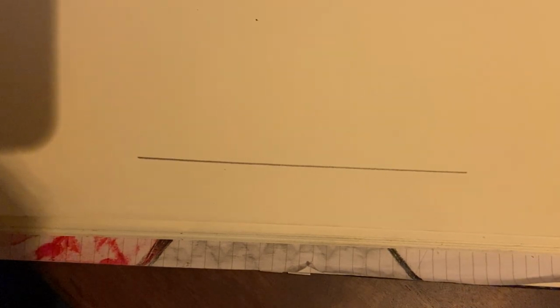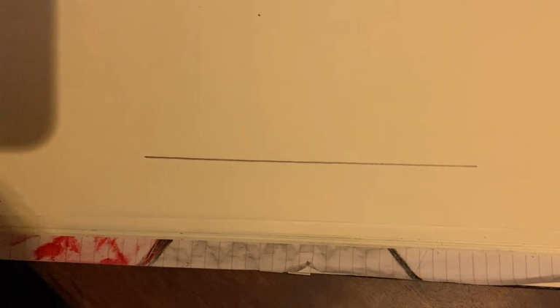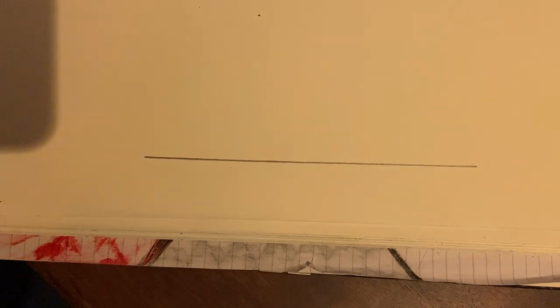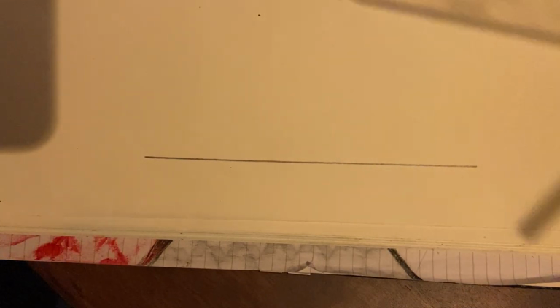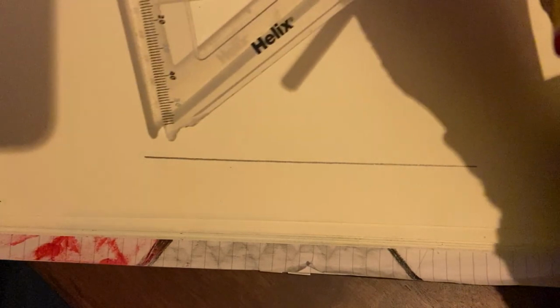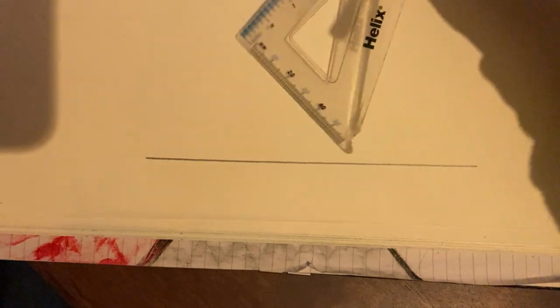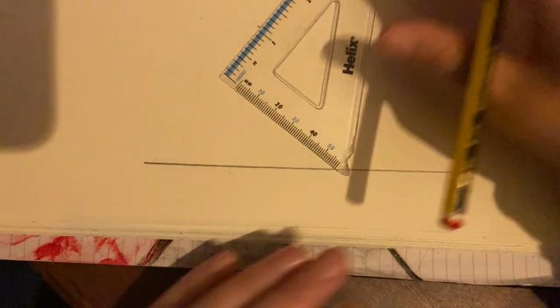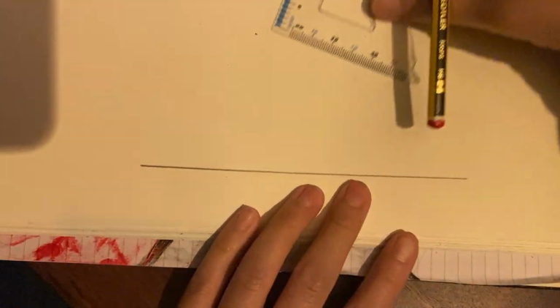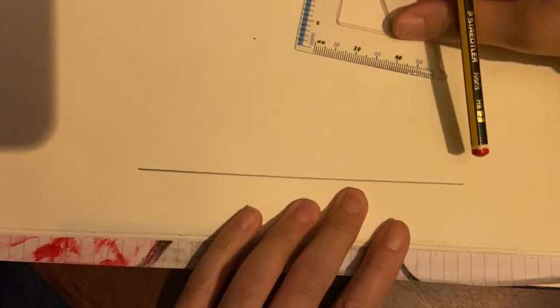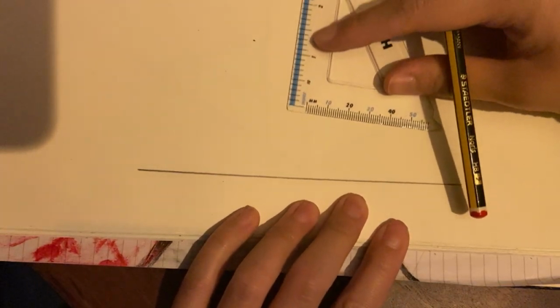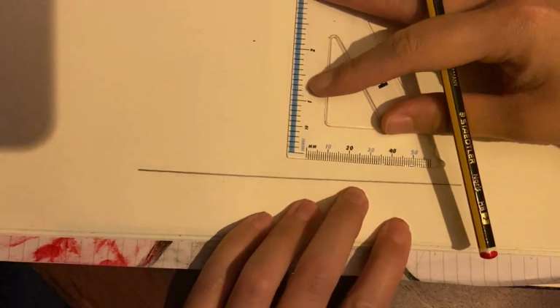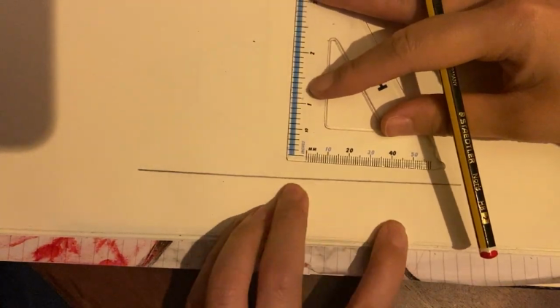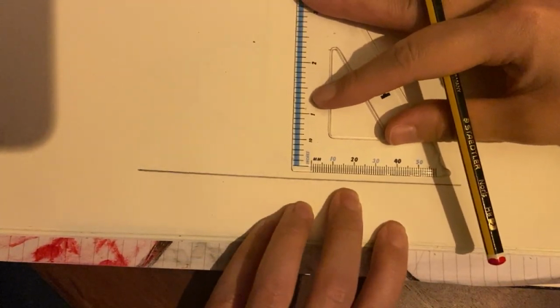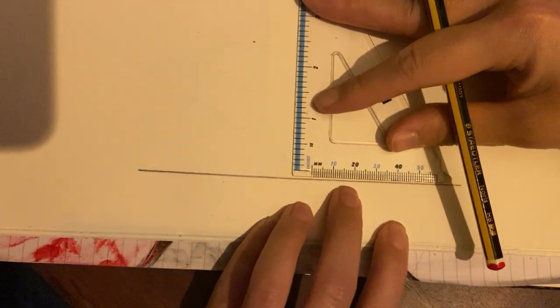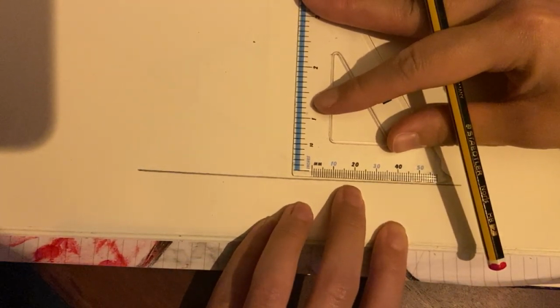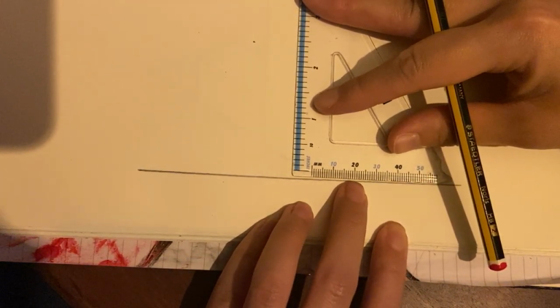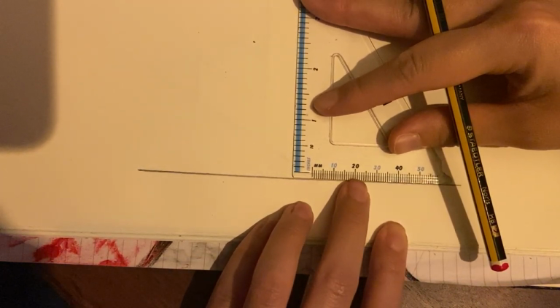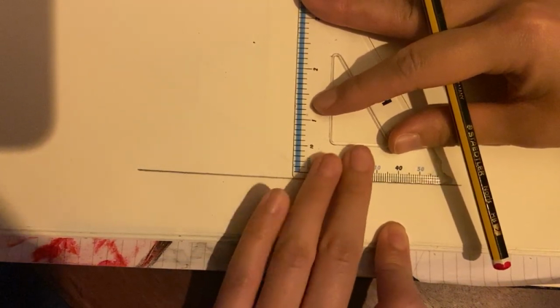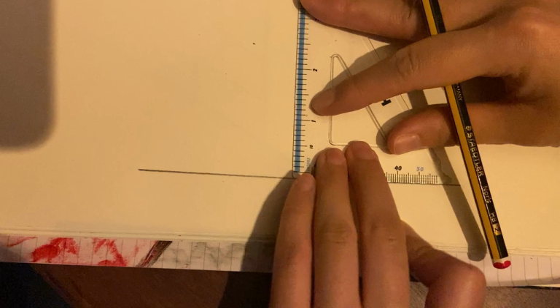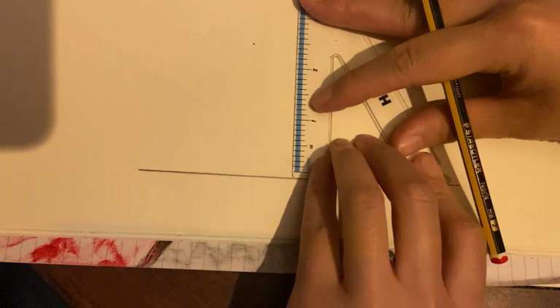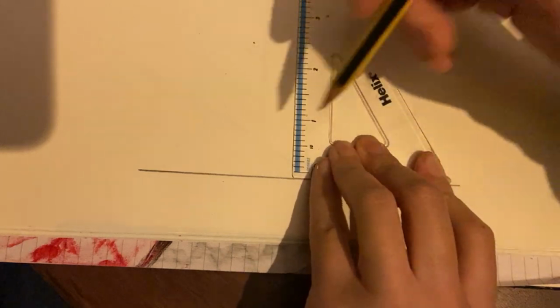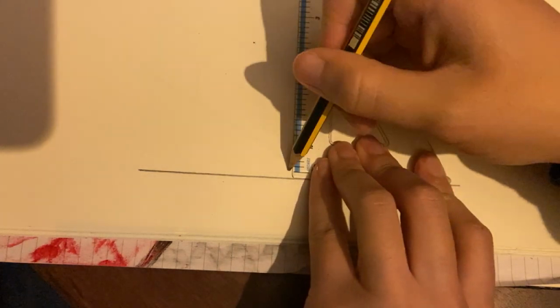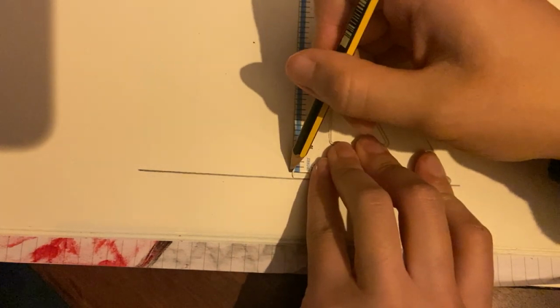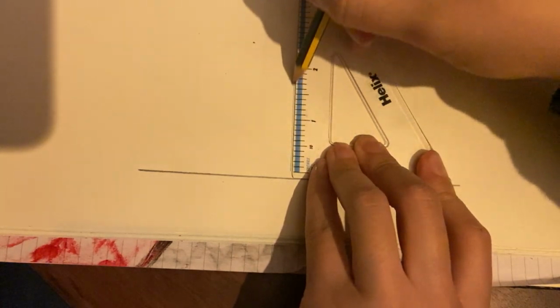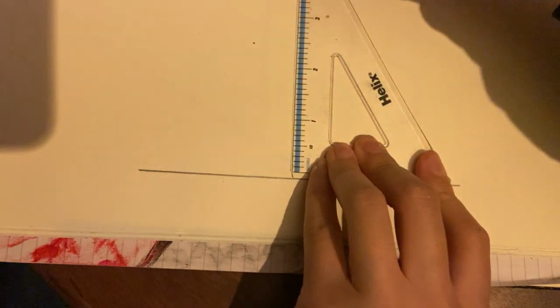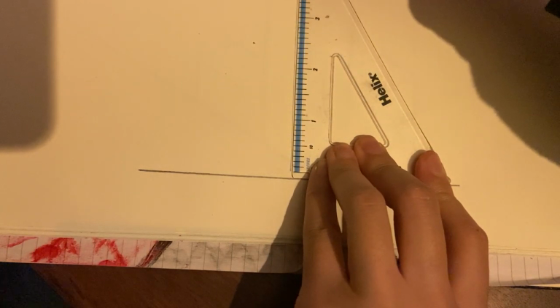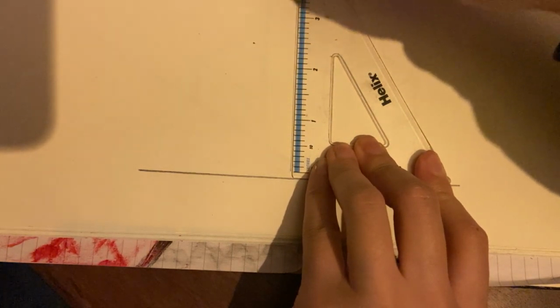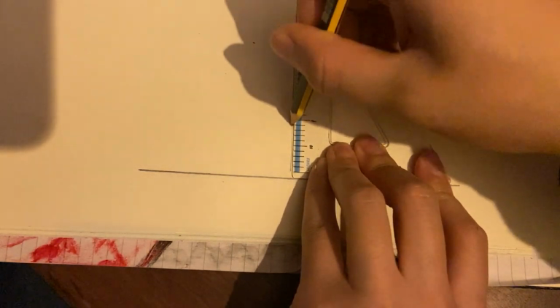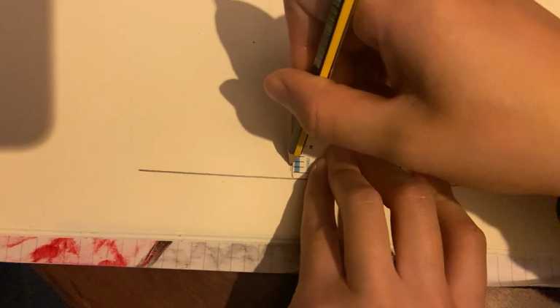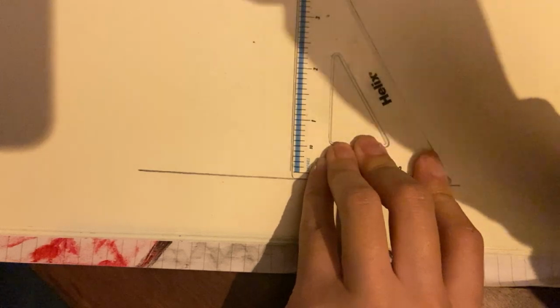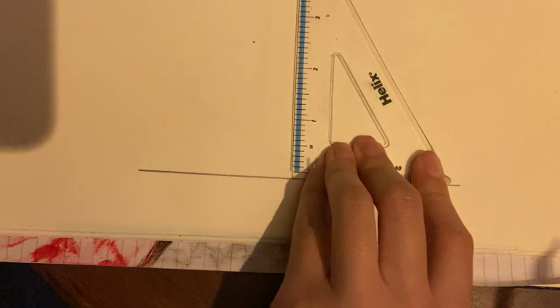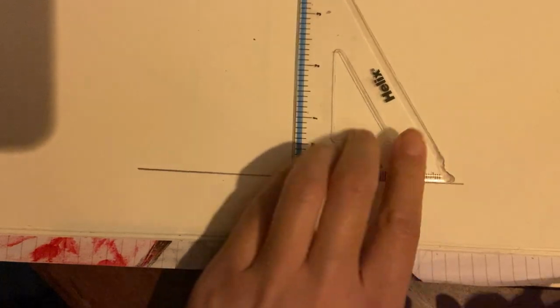Next, you're going to get a set square. Lean this against that horizontal line that you've just drawn and then draw a vertical line like so.